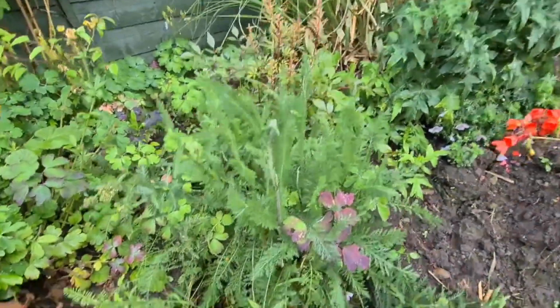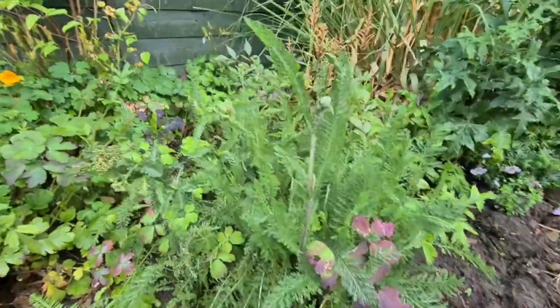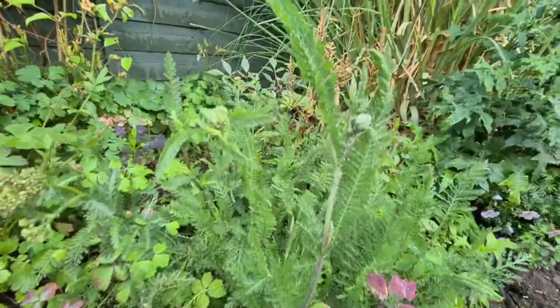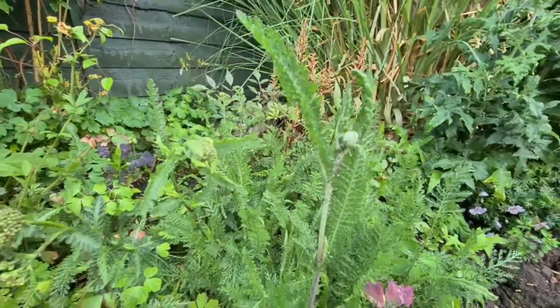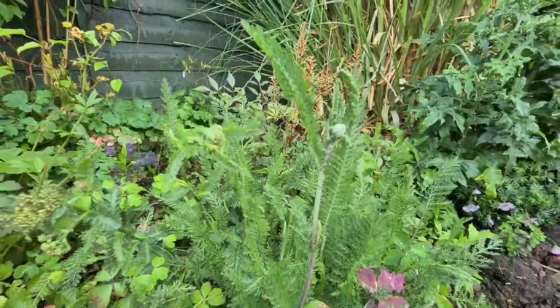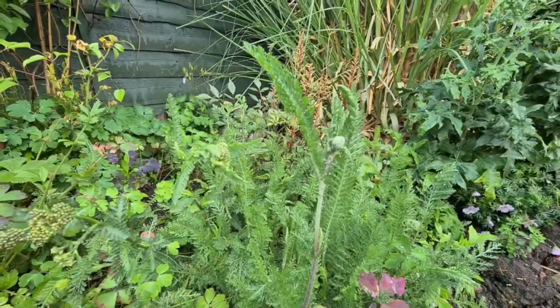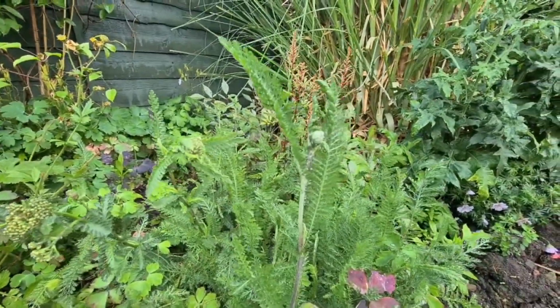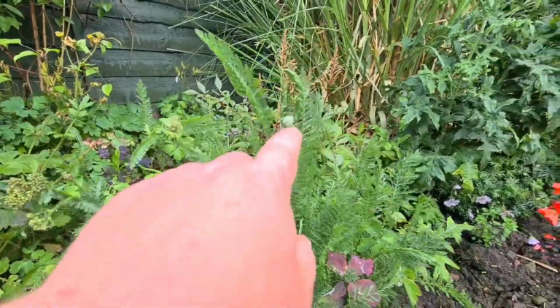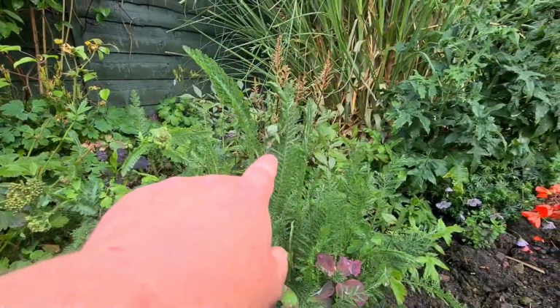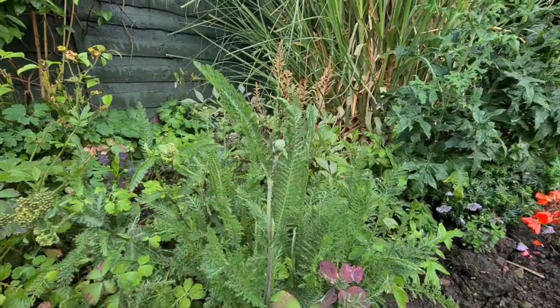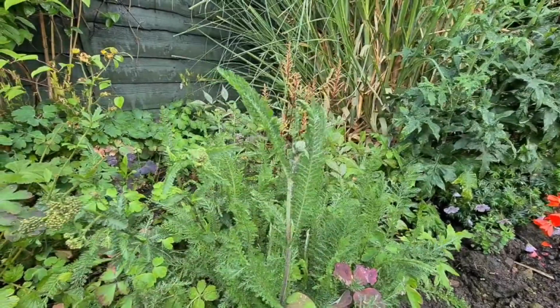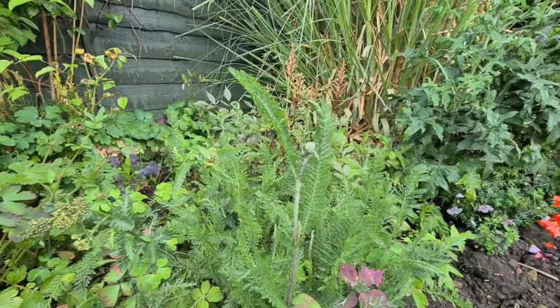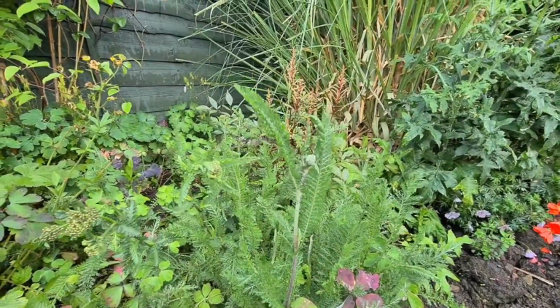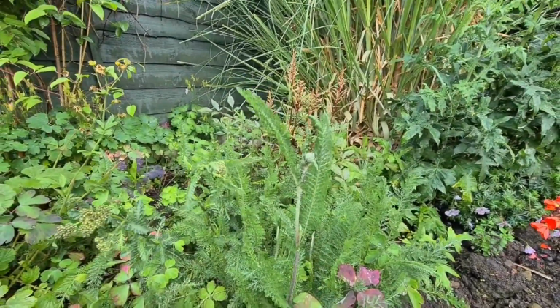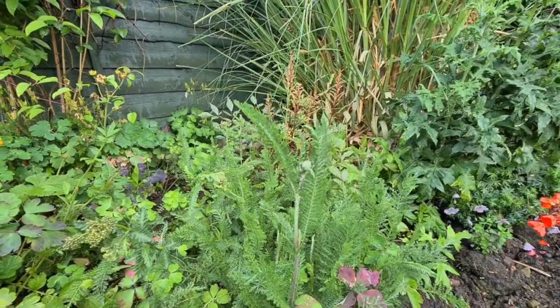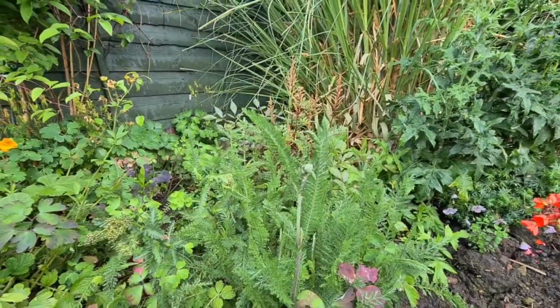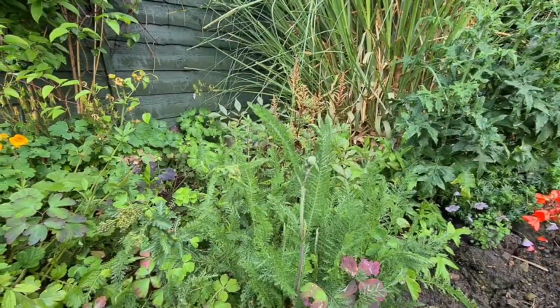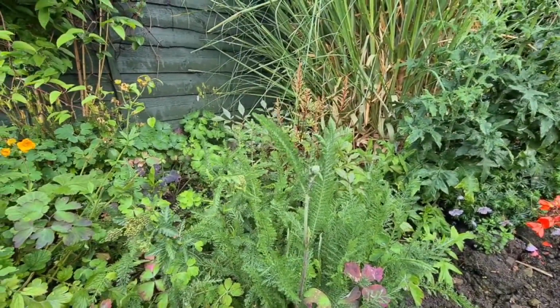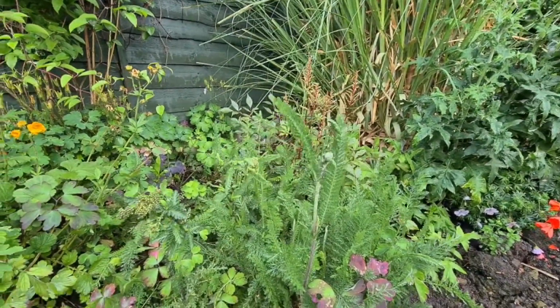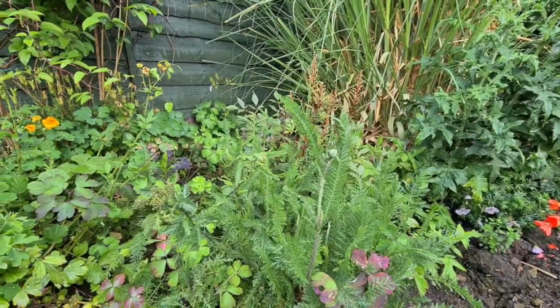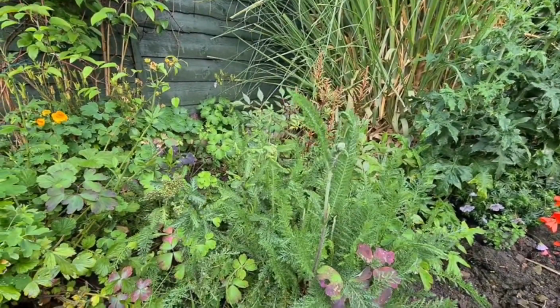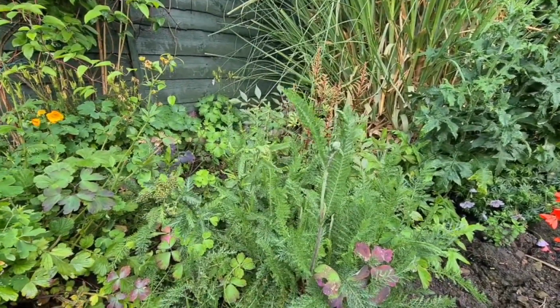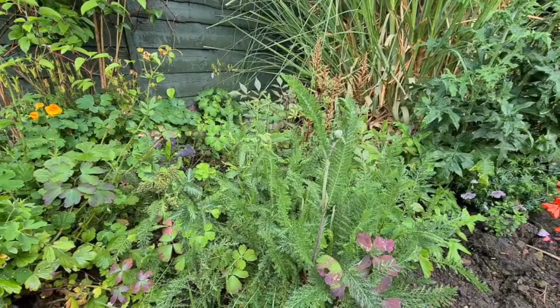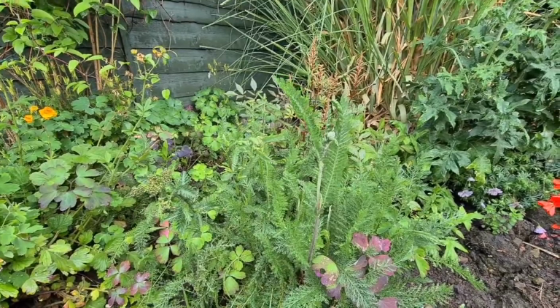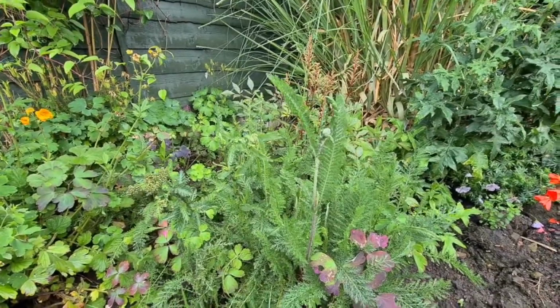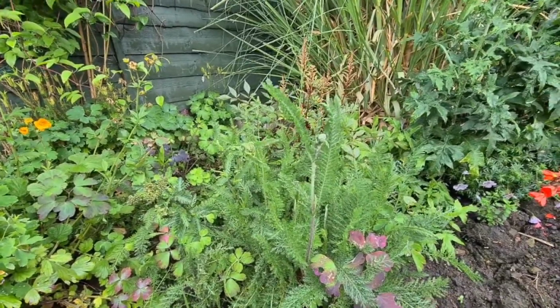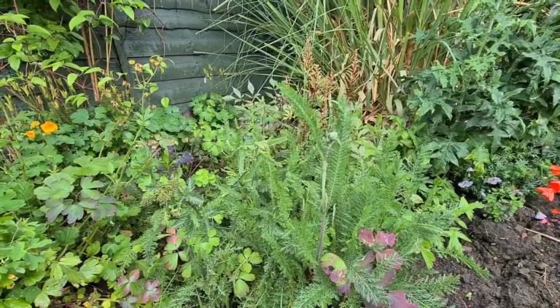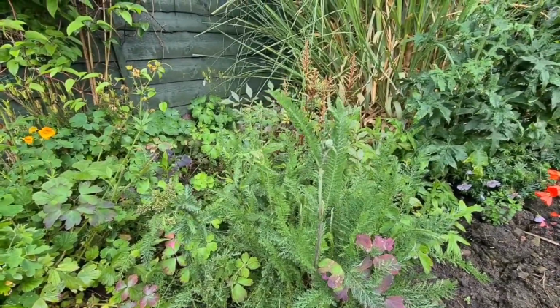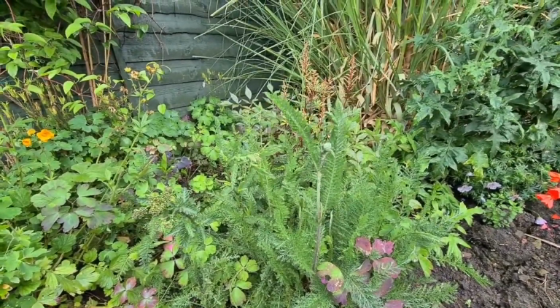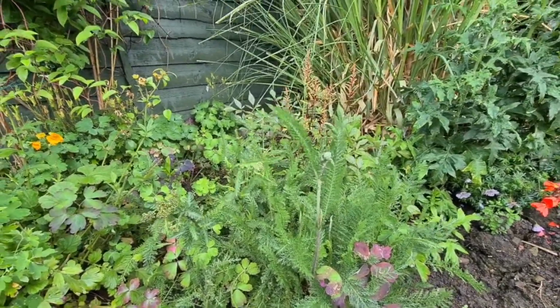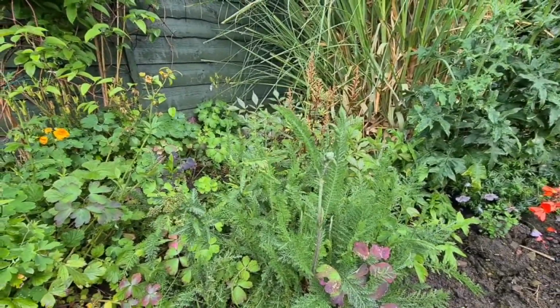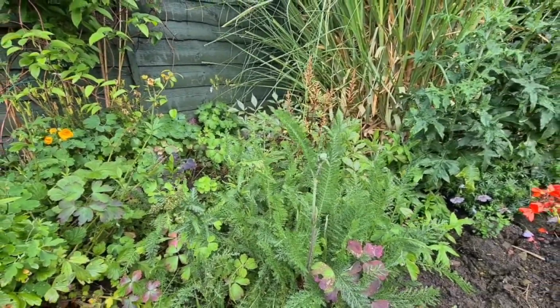Greenfly - I don't know if you can see those there. But I've not sprayed these at all. Luckily I keep getting bouts of ladybird larvae that come on and absolutely eat them all.